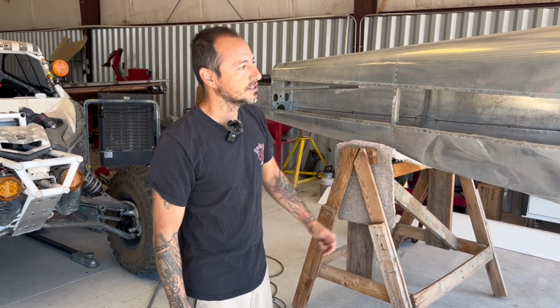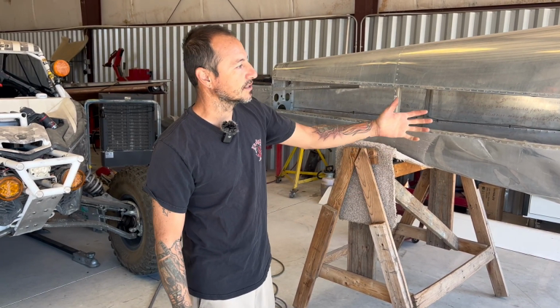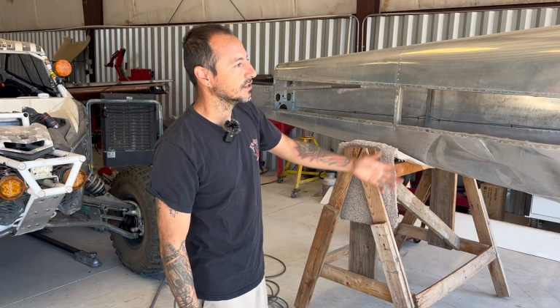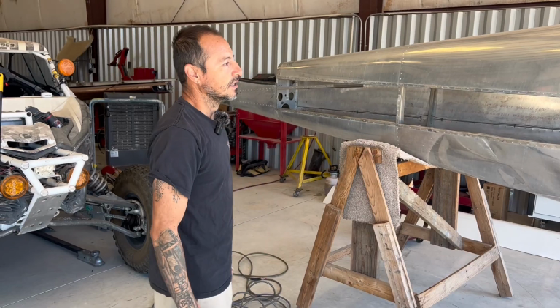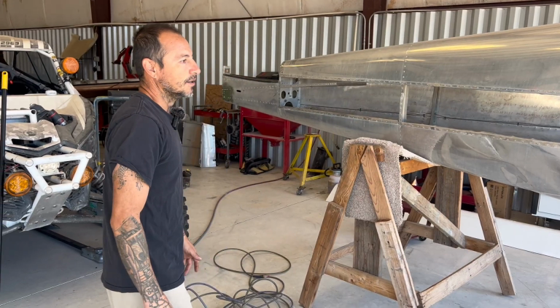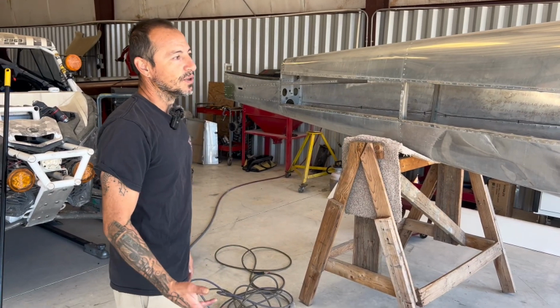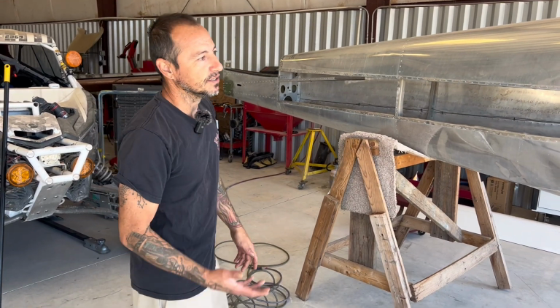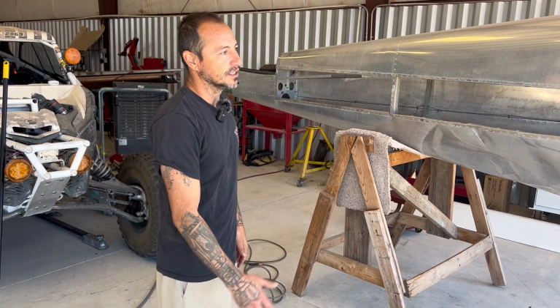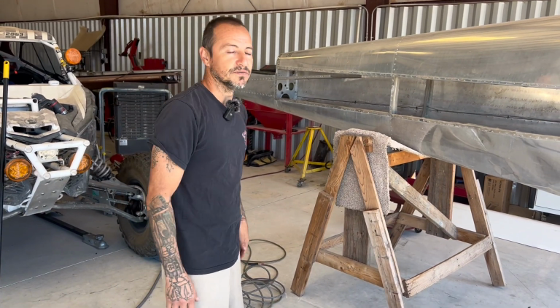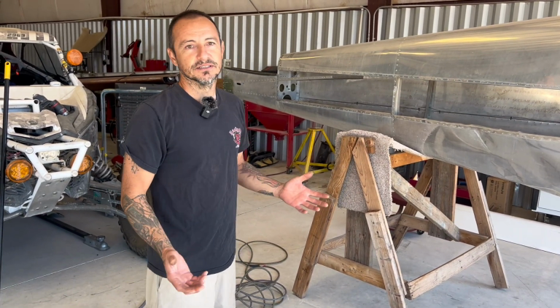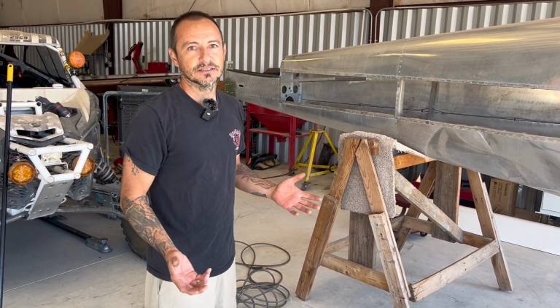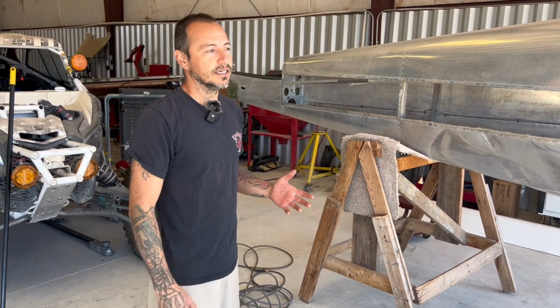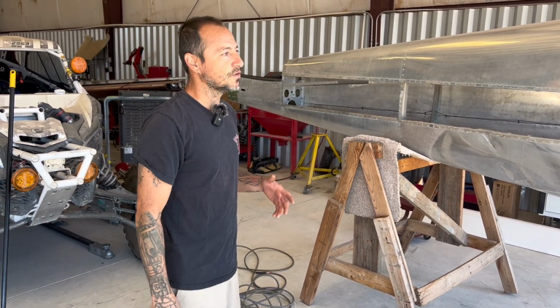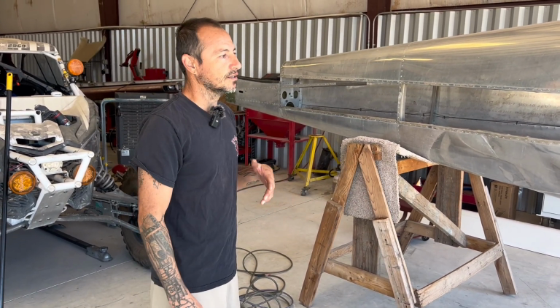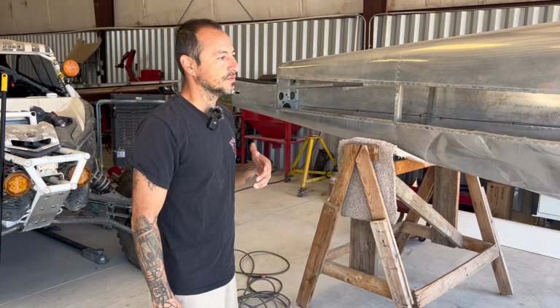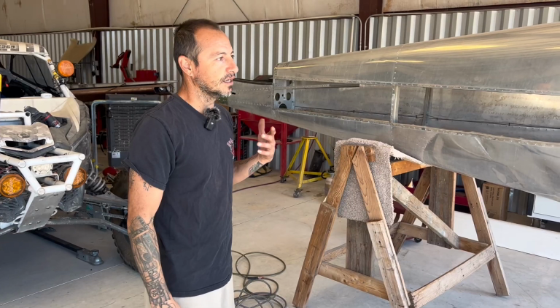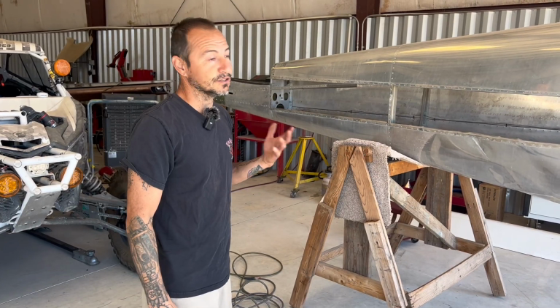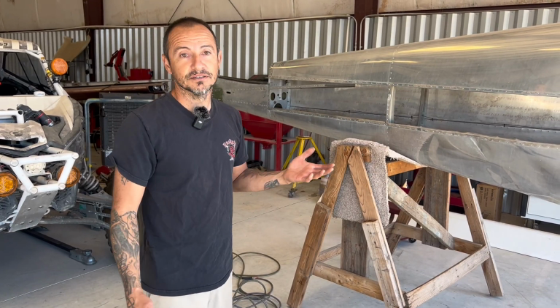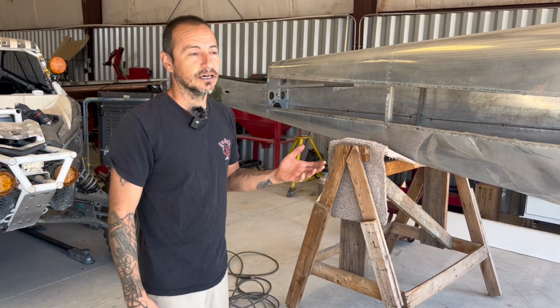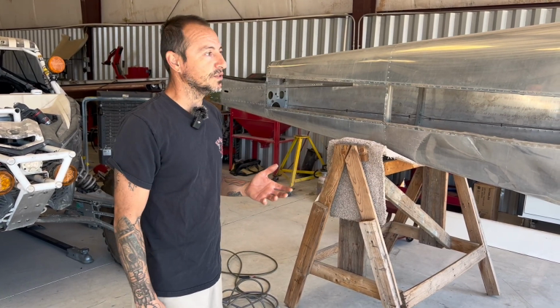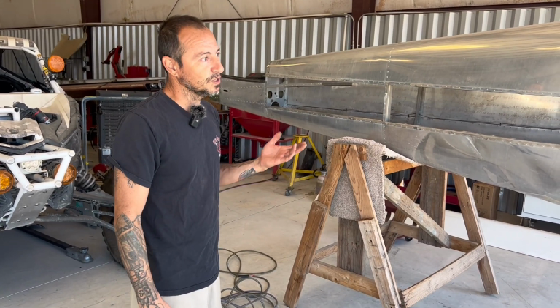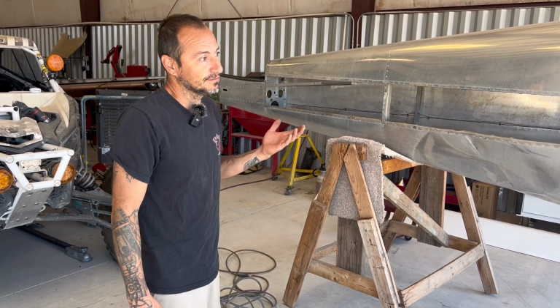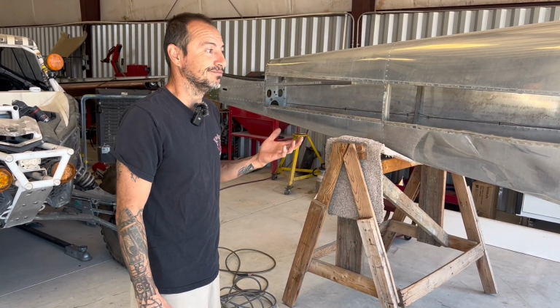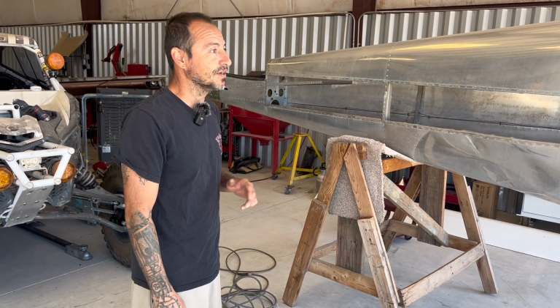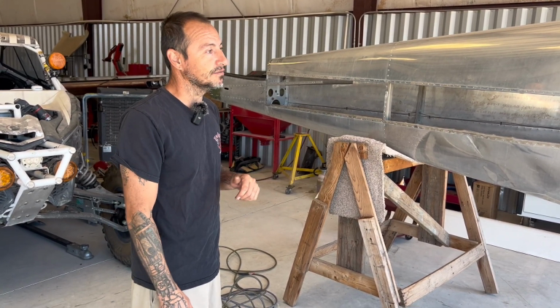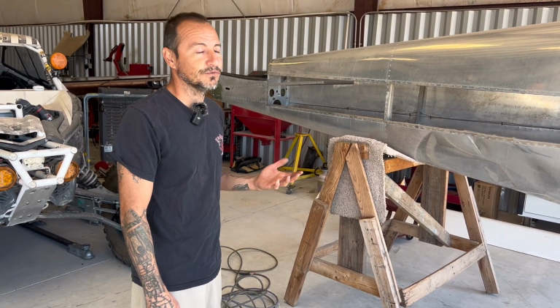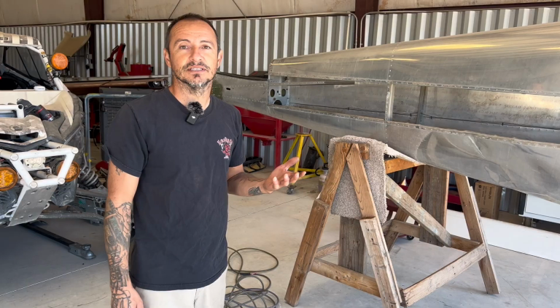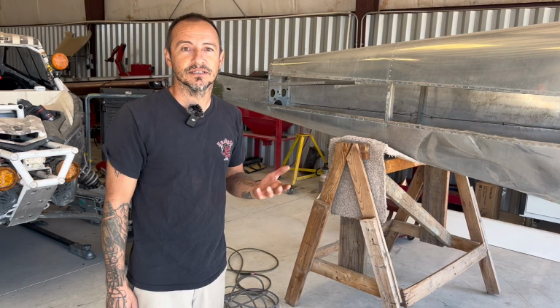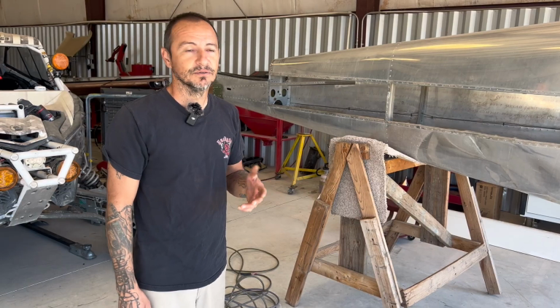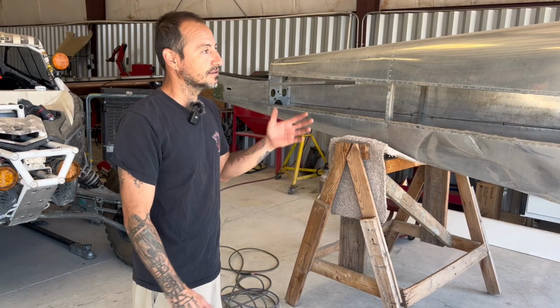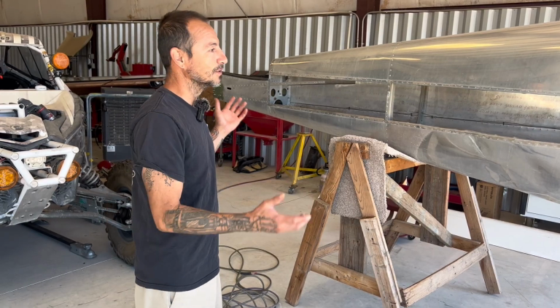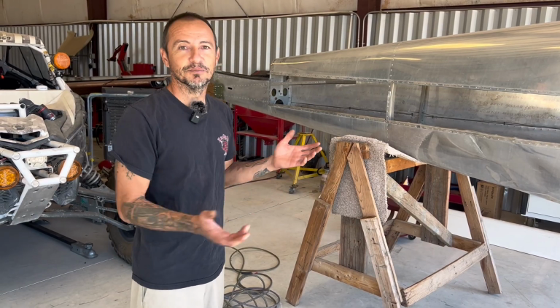So this one — our budget on this one is going to be $15,000. And so far it's going good. We pretty much don't even have $4,000 into it, and that's including the airplane.